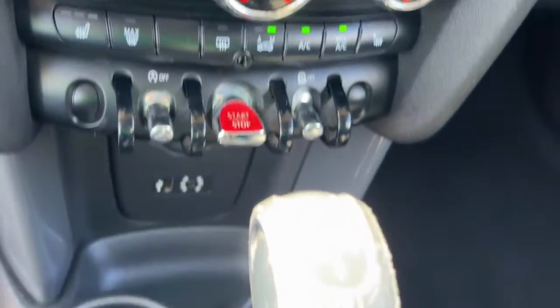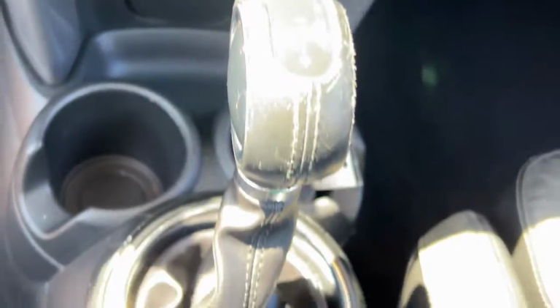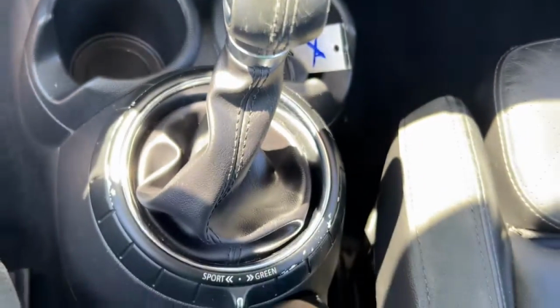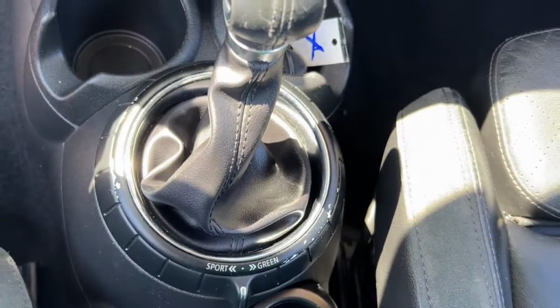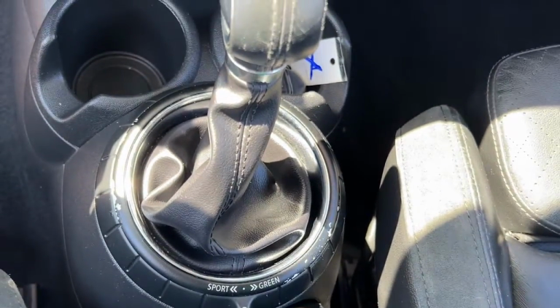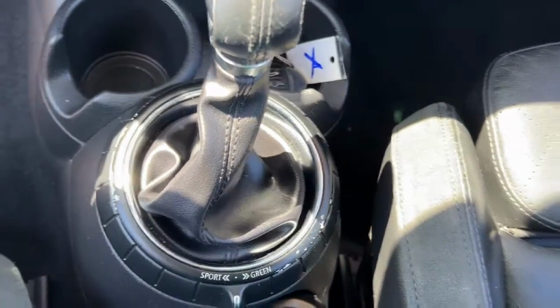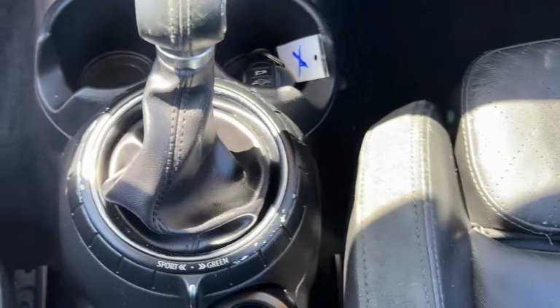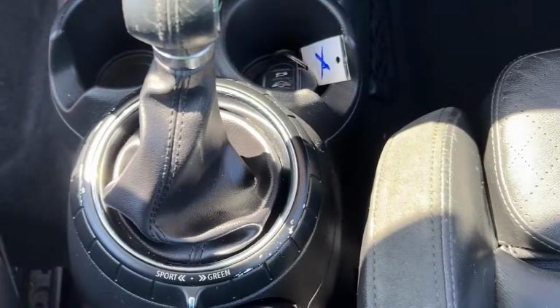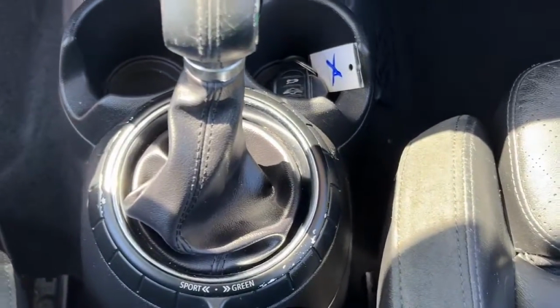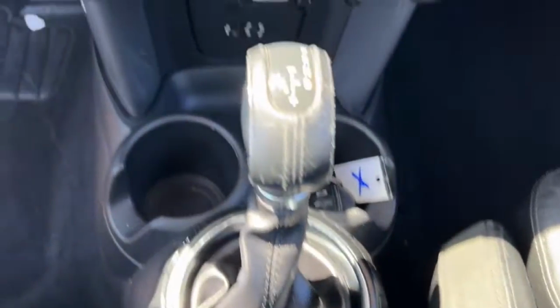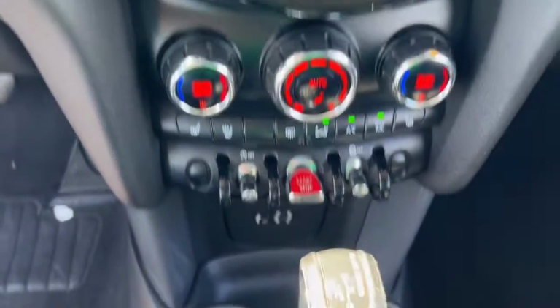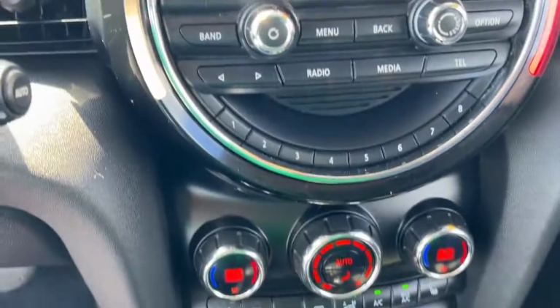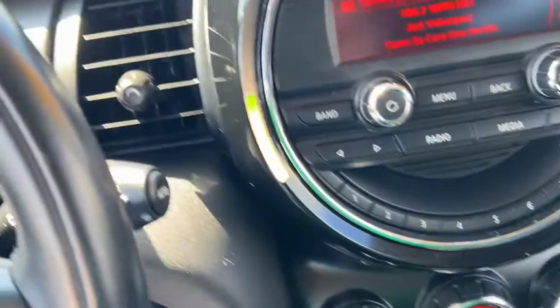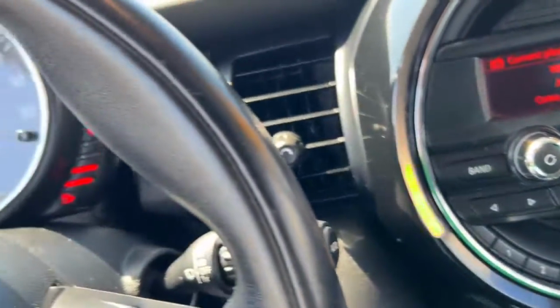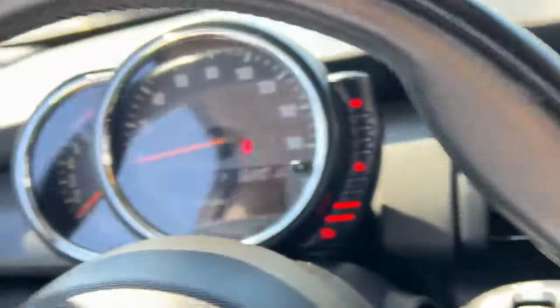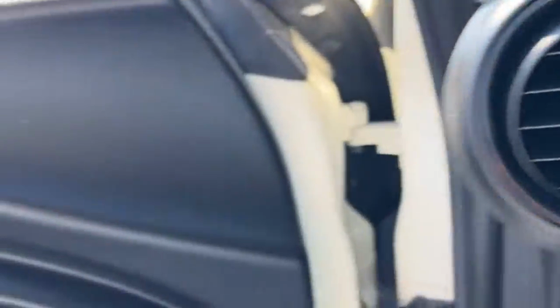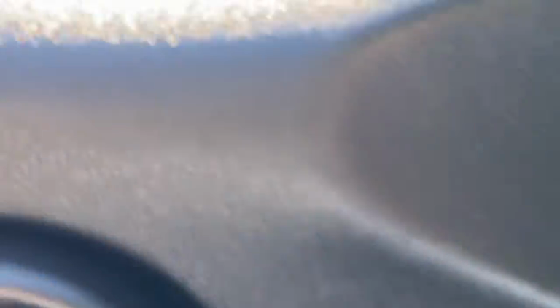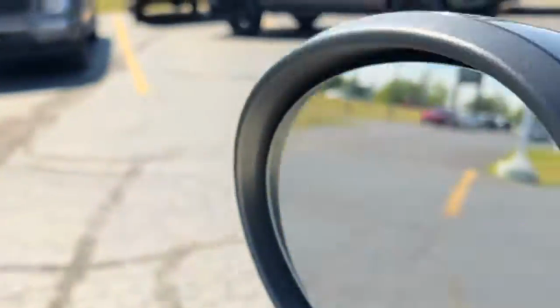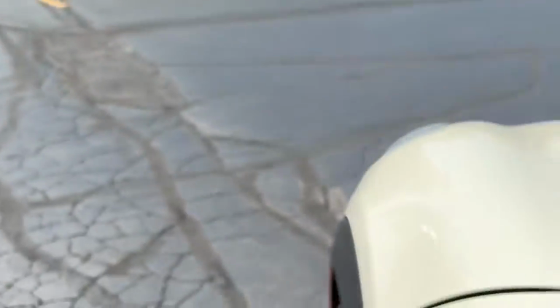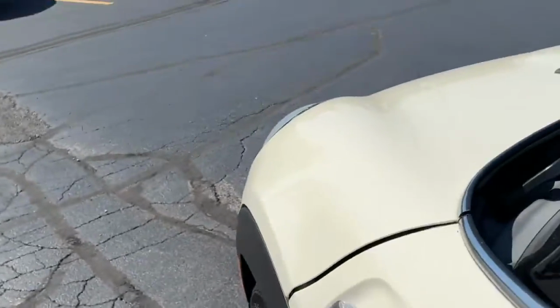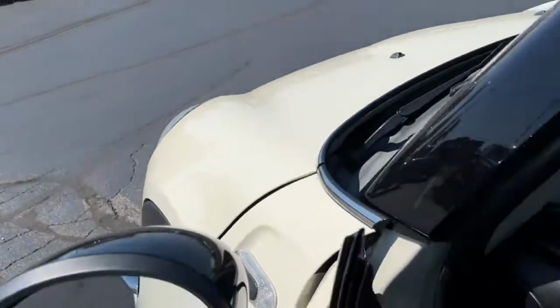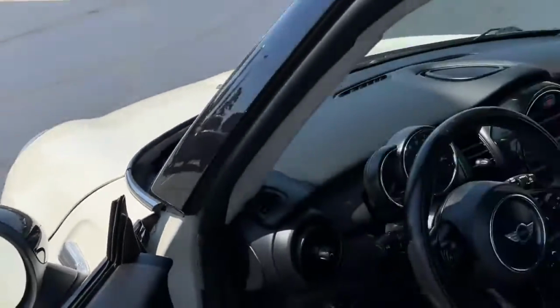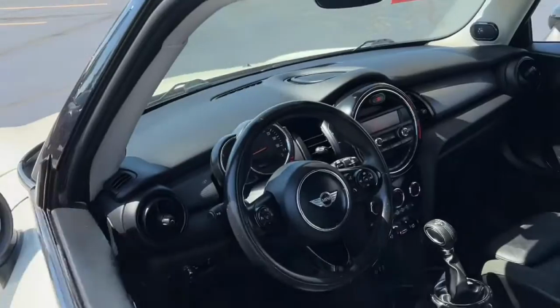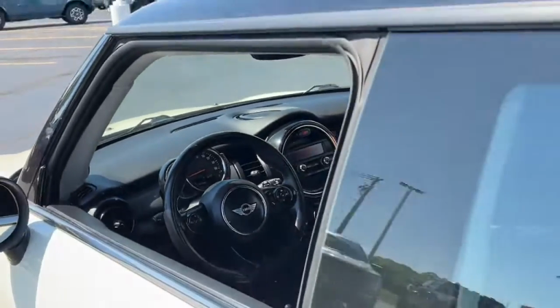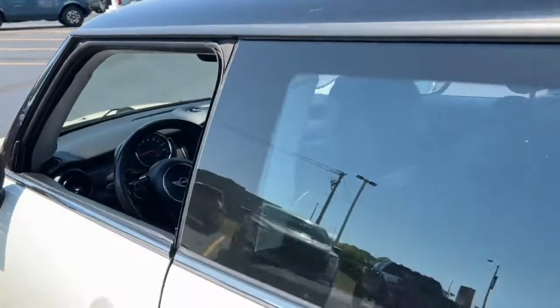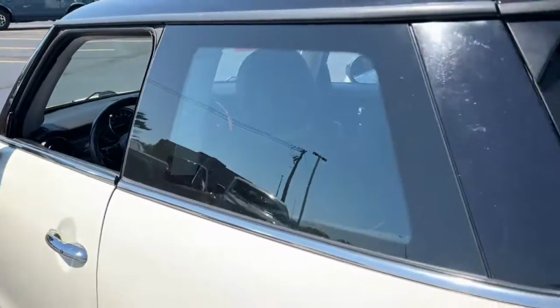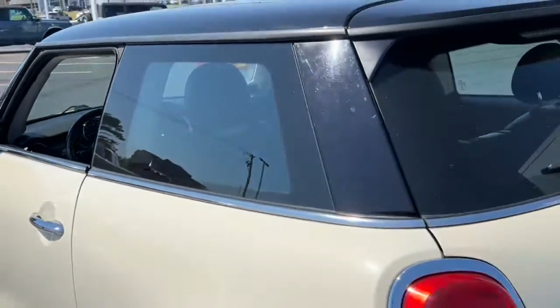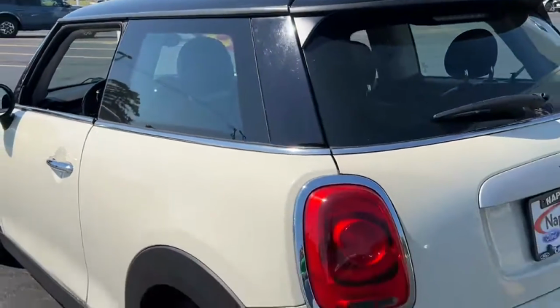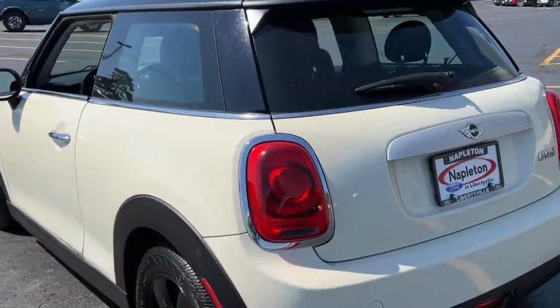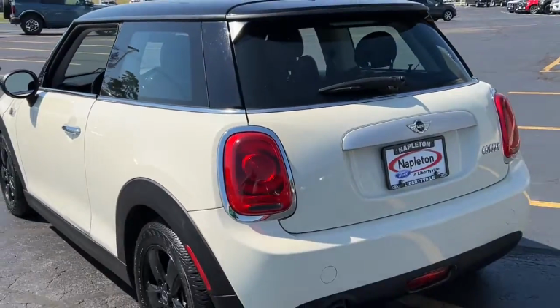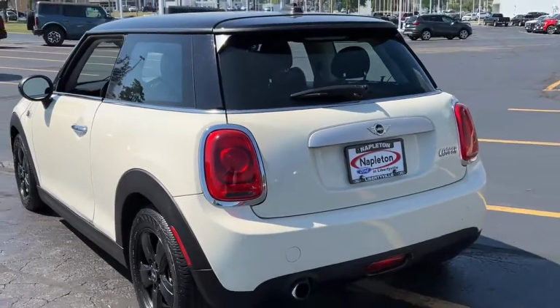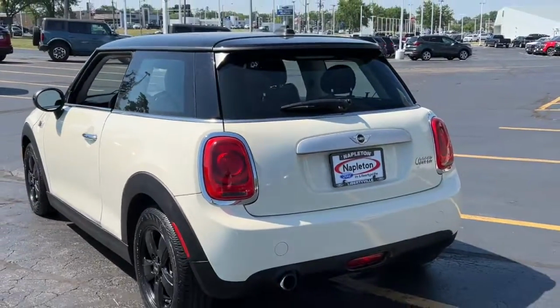Keyless entry, iPod, MP3 input, keyless start, heated mirrors, dual moonroof, six-speed MT, leather-wrapped steering wheel, aluminum wheels, Bluetooth, electronic stability control.